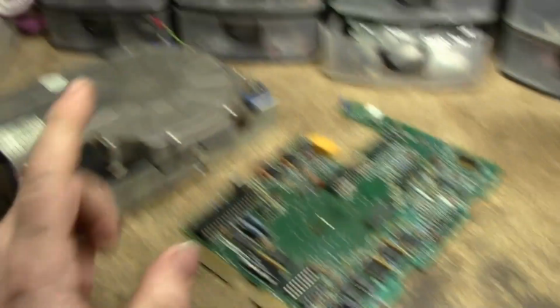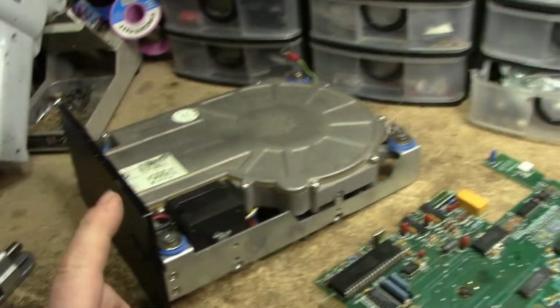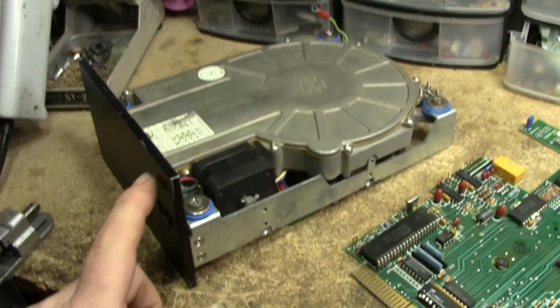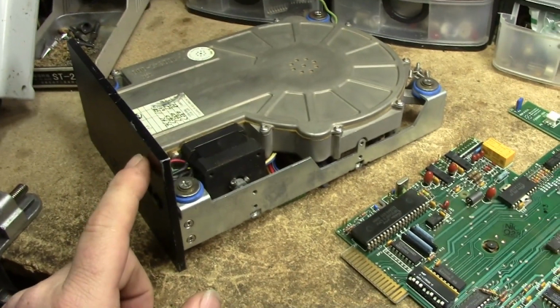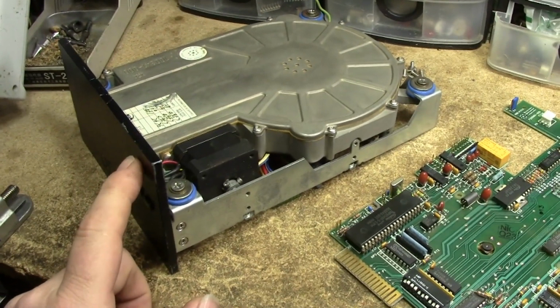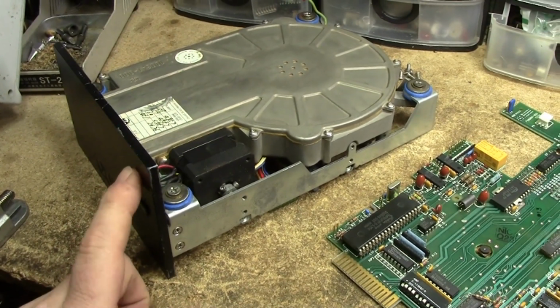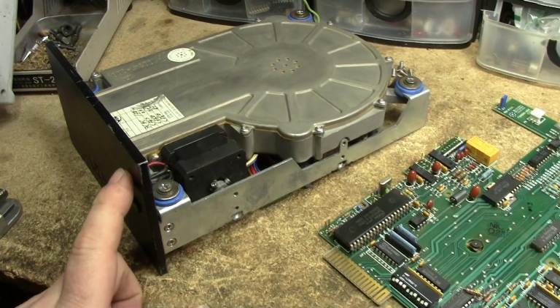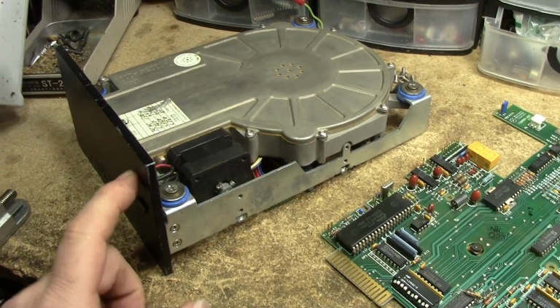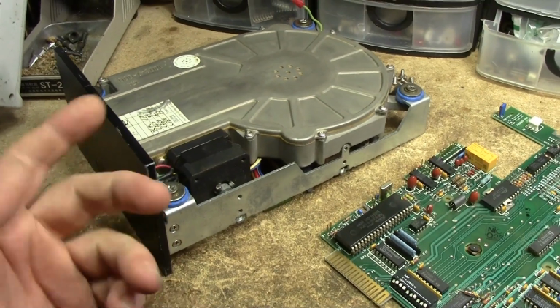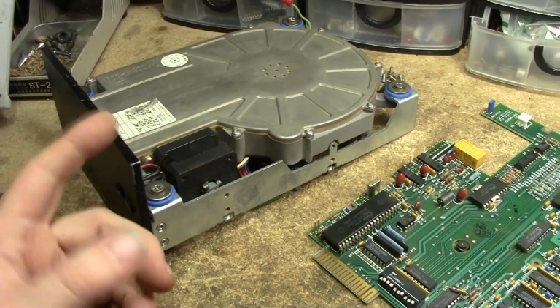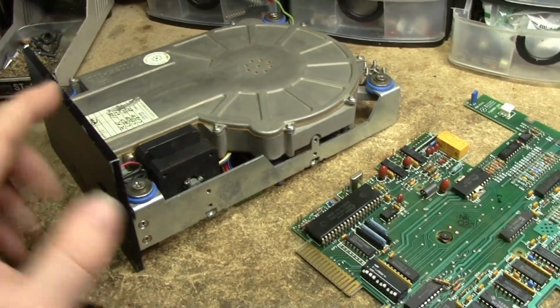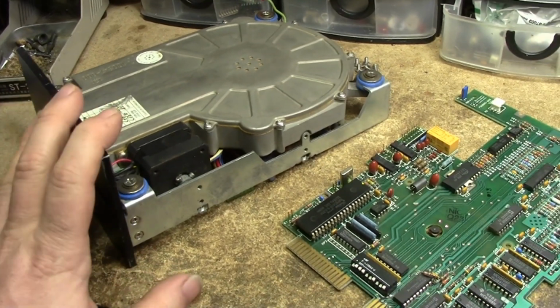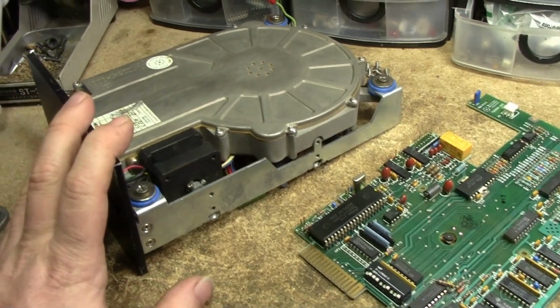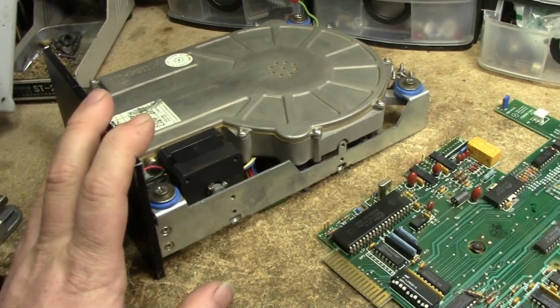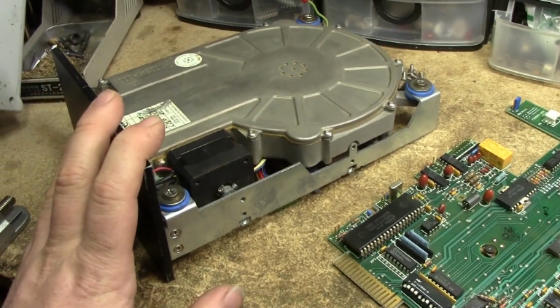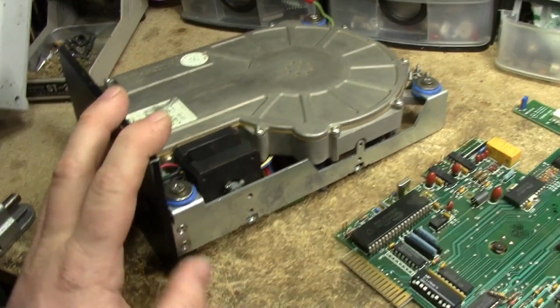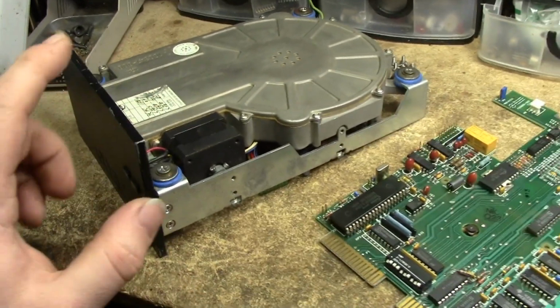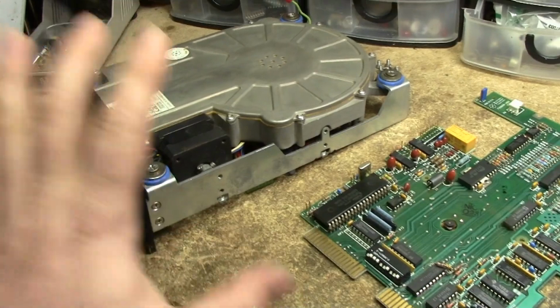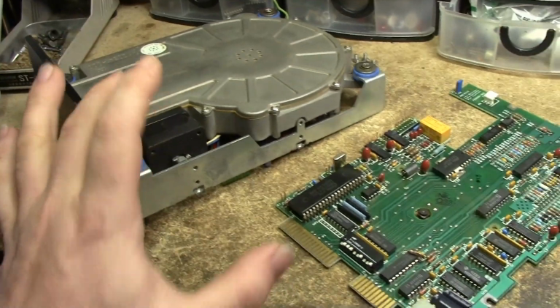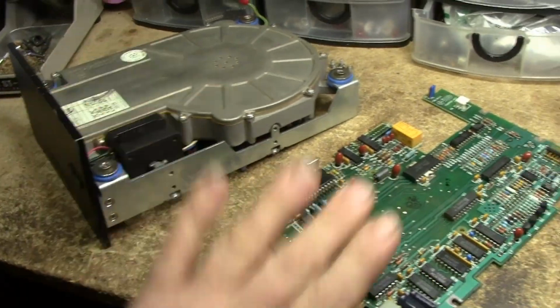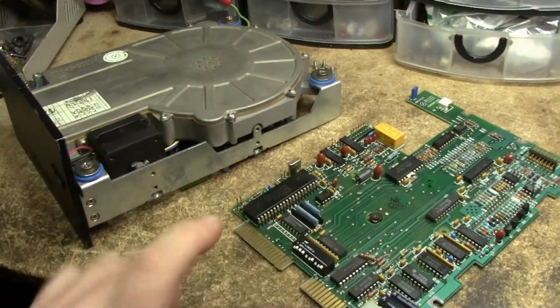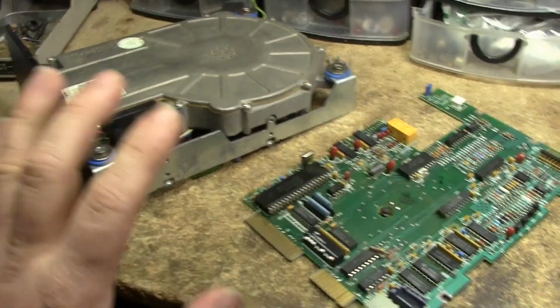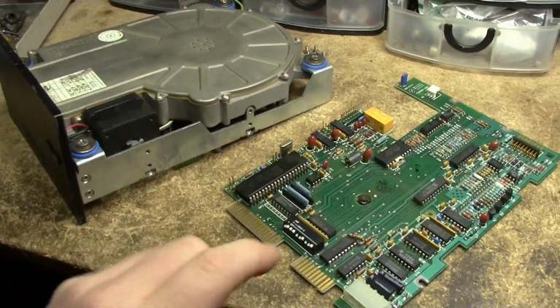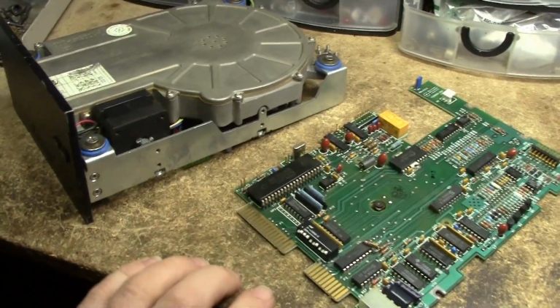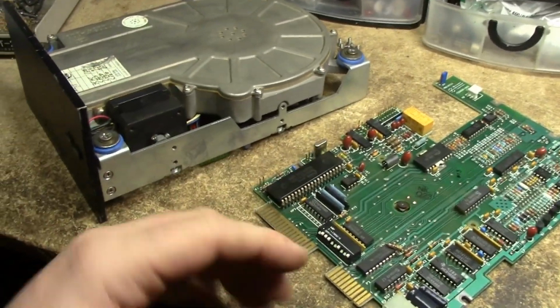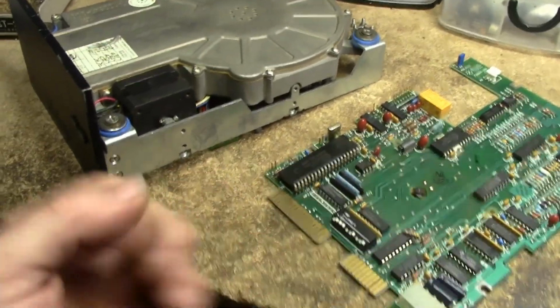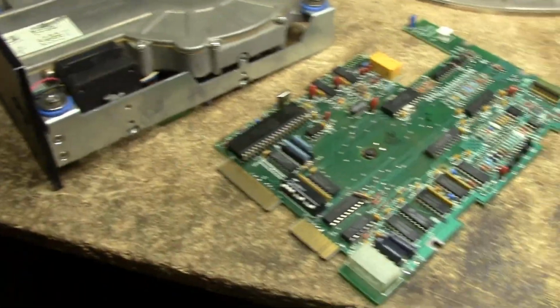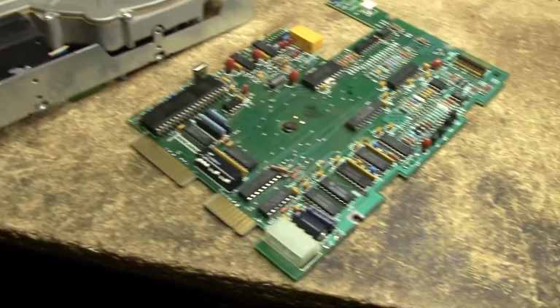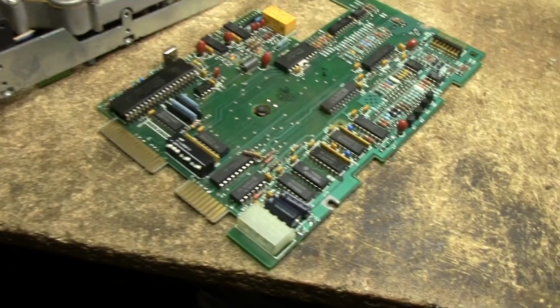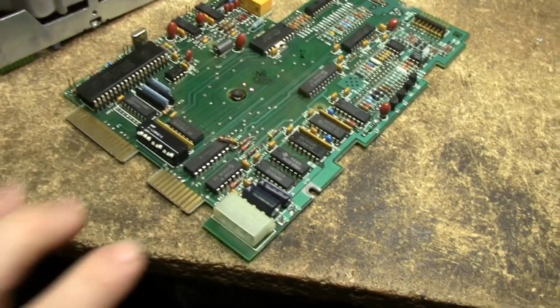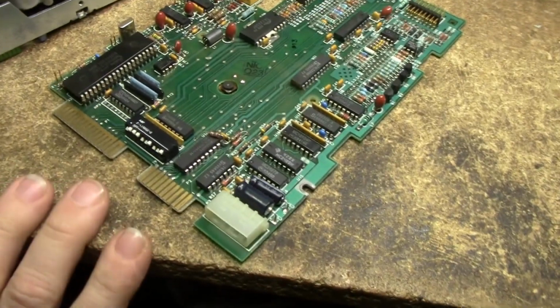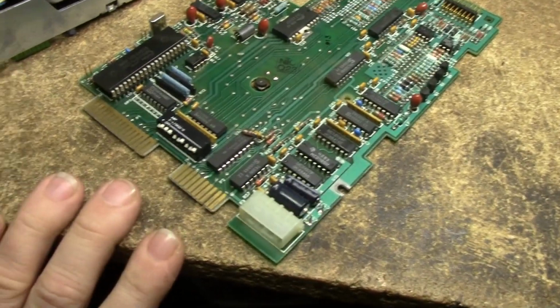This is the circuit board out of a 20 megabyte Micro Science hard drive. I paid five or ten dollars for this at VCF Midwest. Unfortunately it has a problem — if you plug it into a power supply, the power supply shuts down.